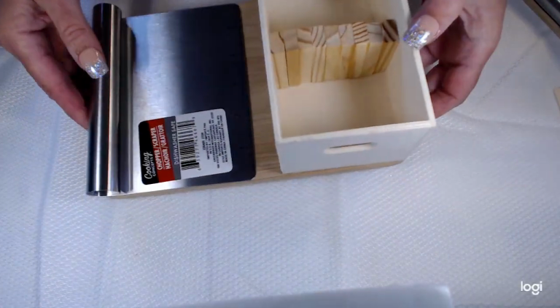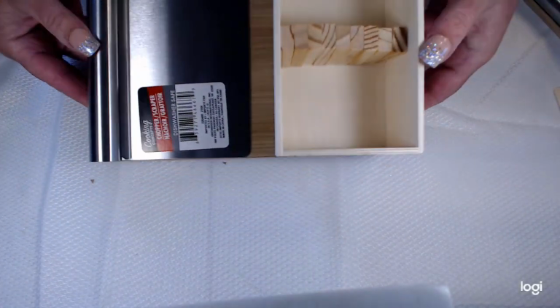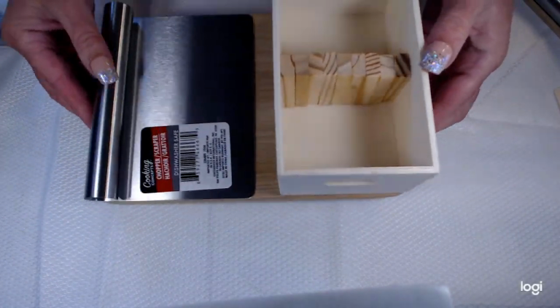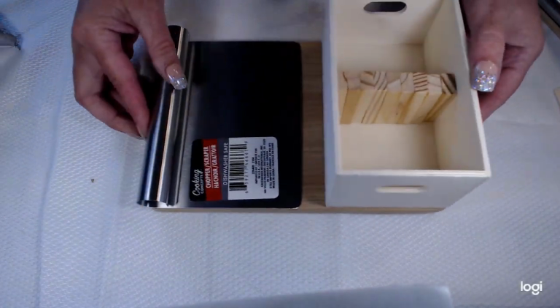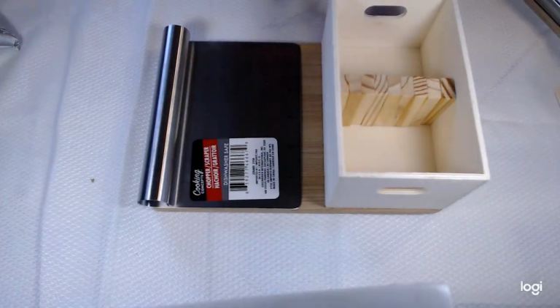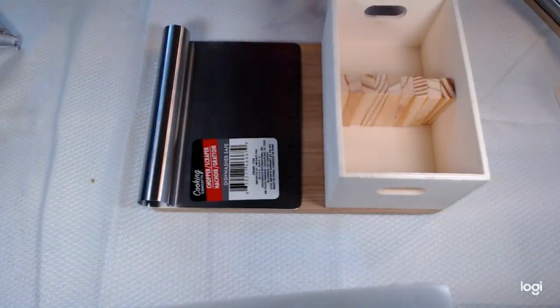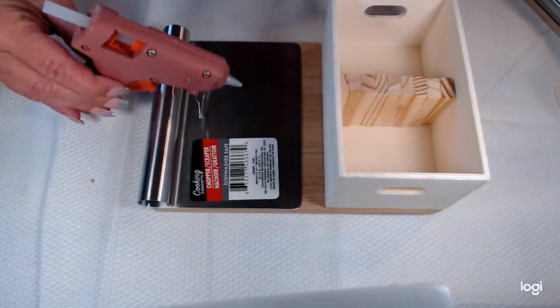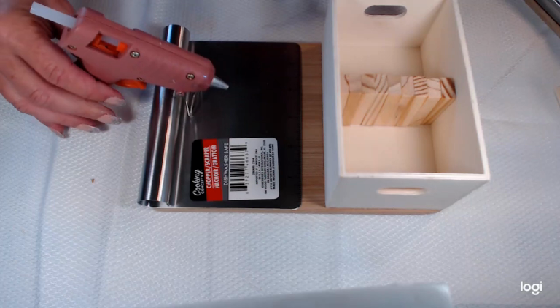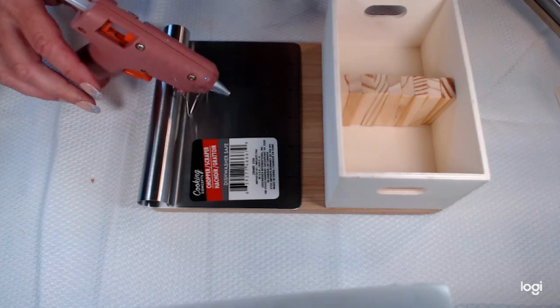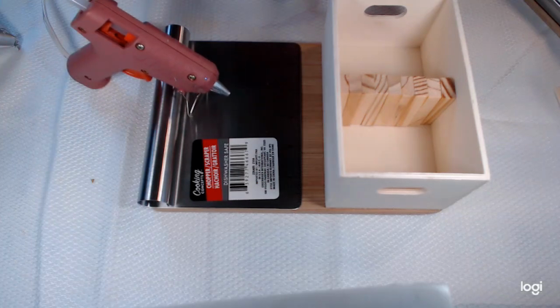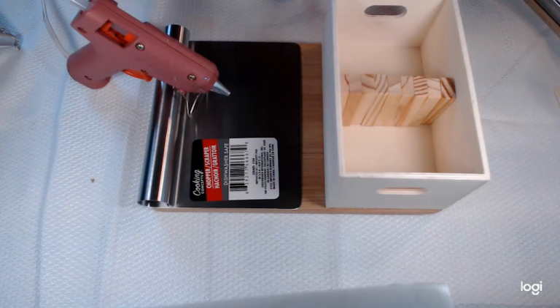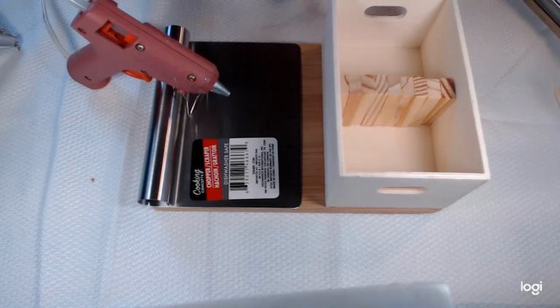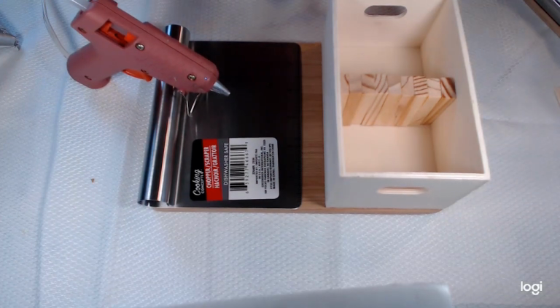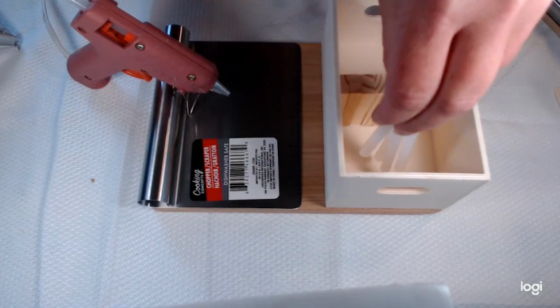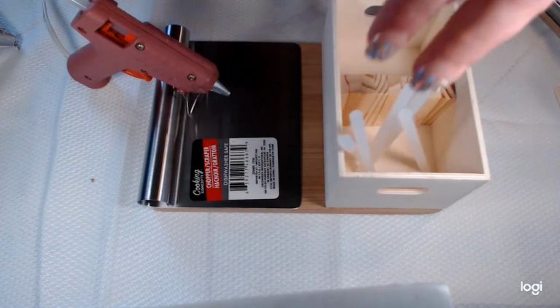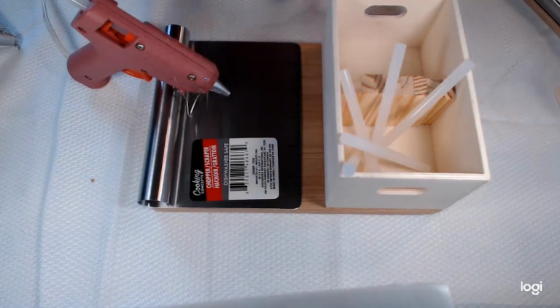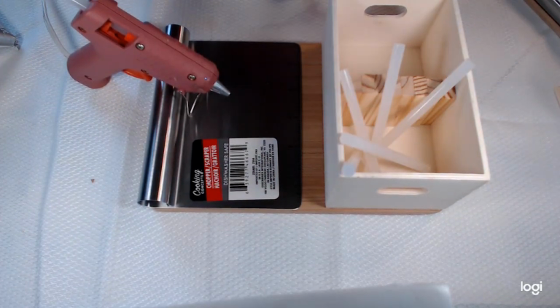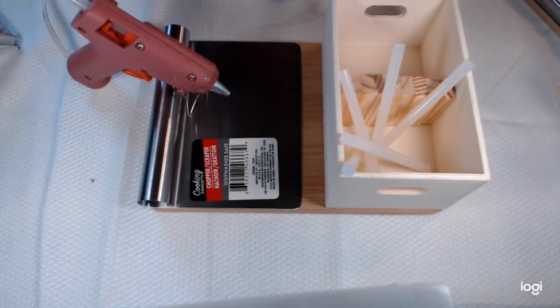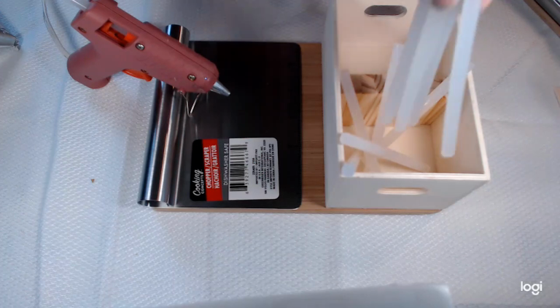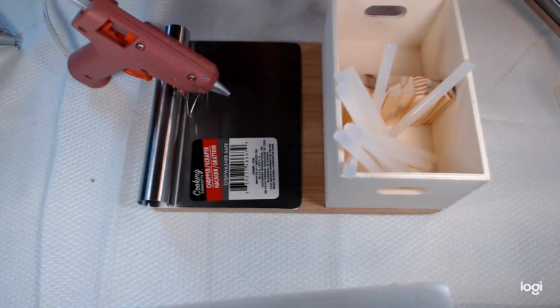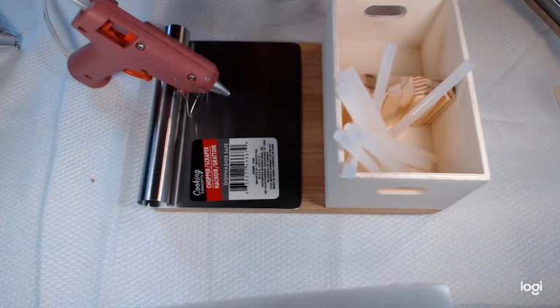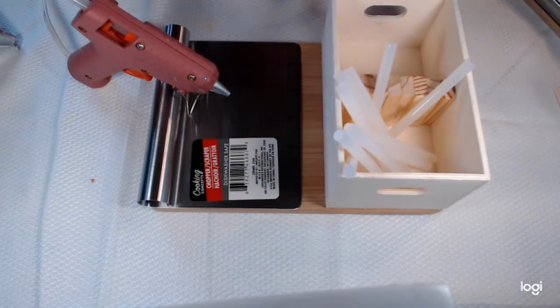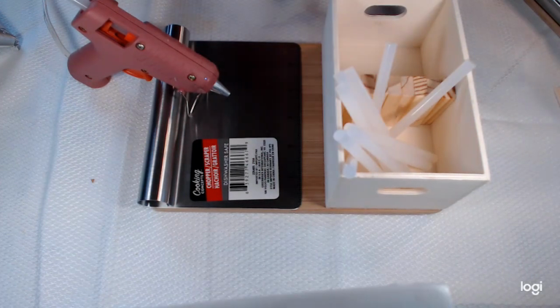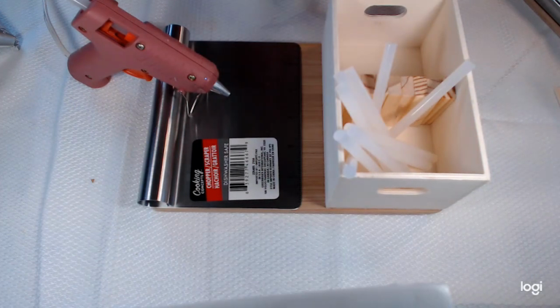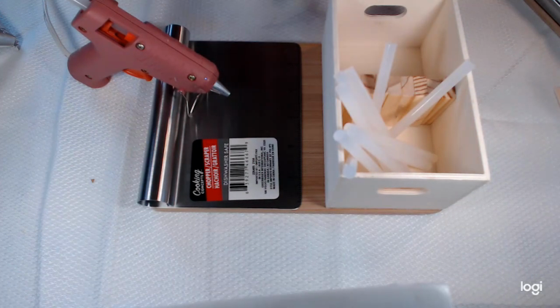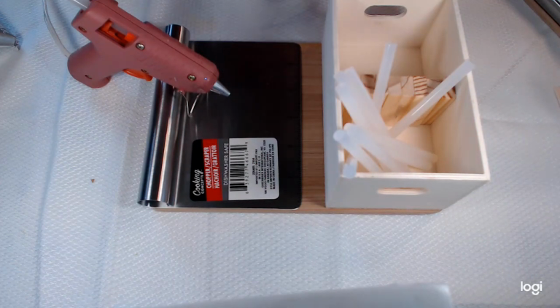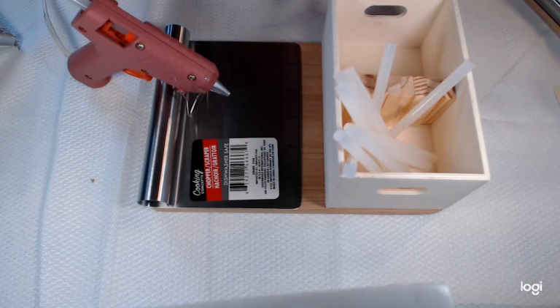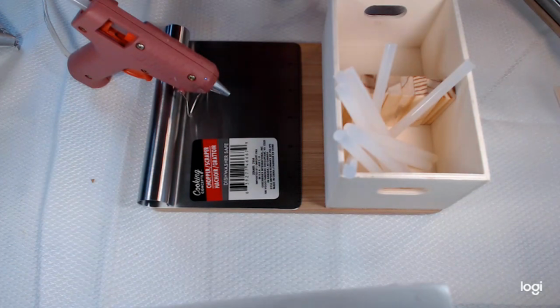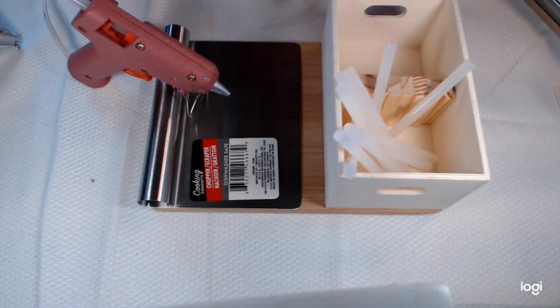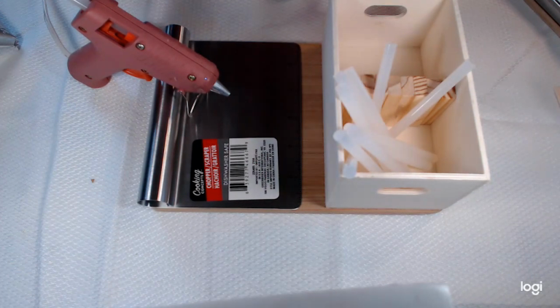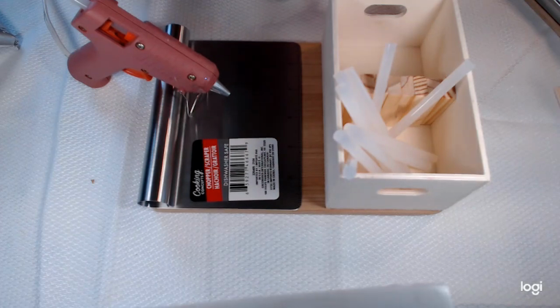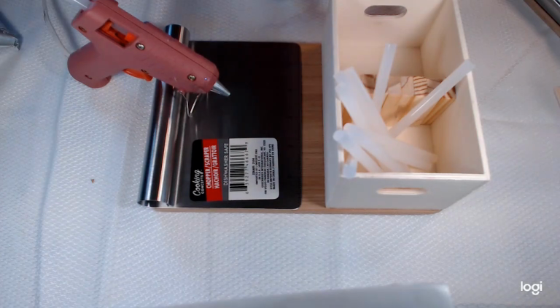There you go! Then you just put your glue gun there, your glue sticks in there, and you're ready to craft. I hope you enjoyed the video — bye, see you next time!